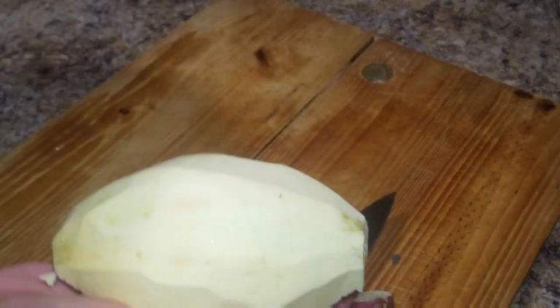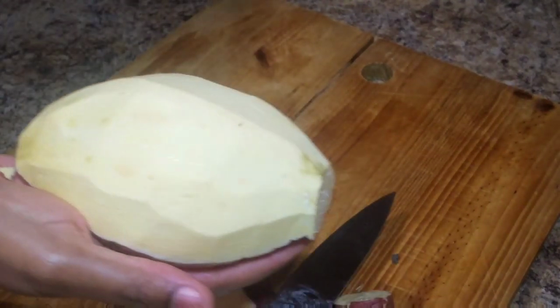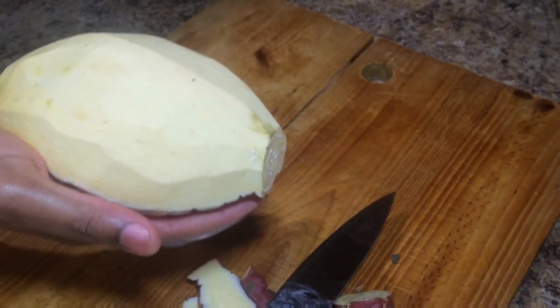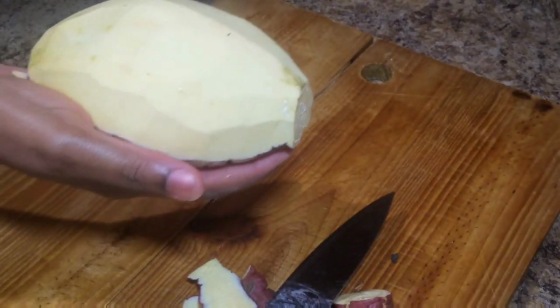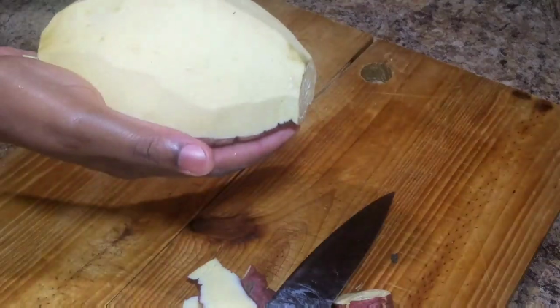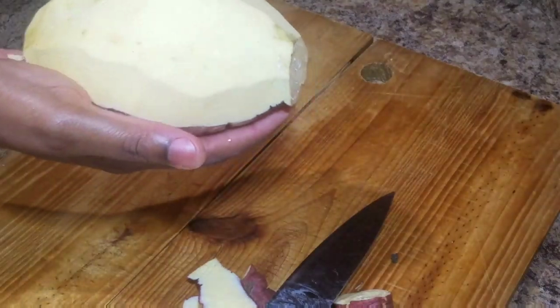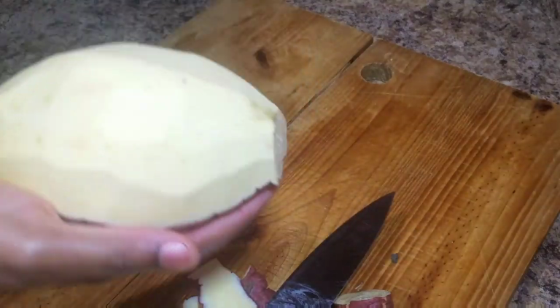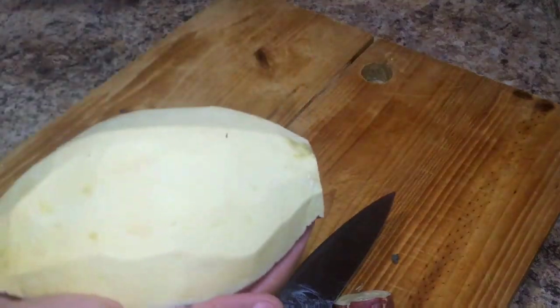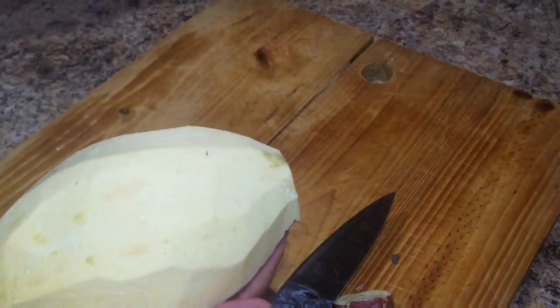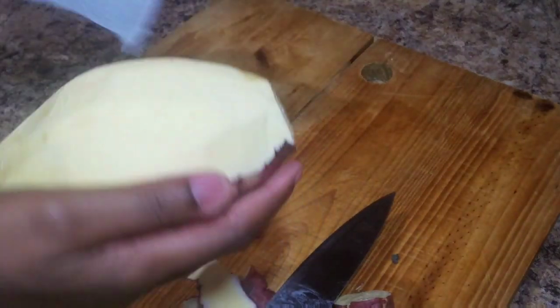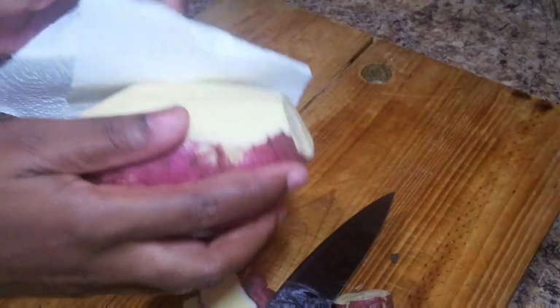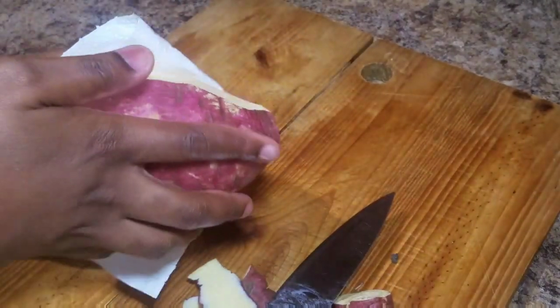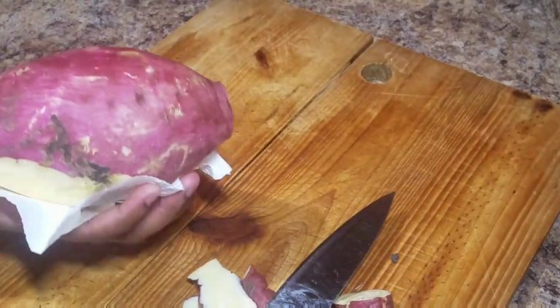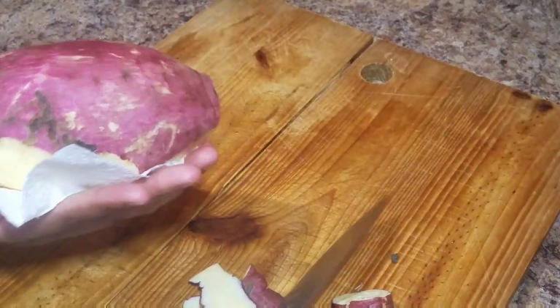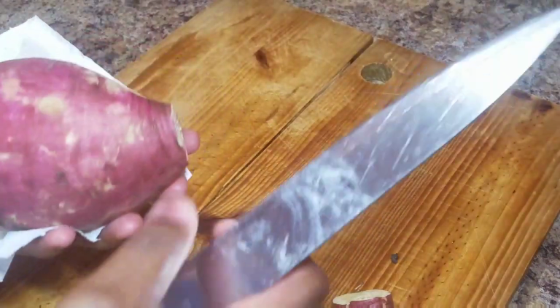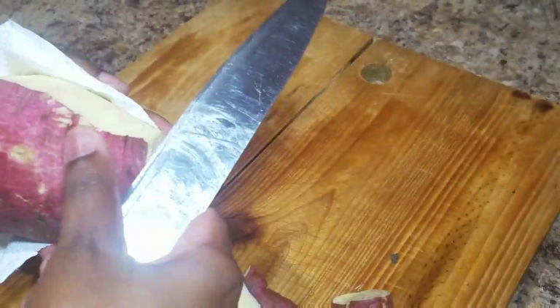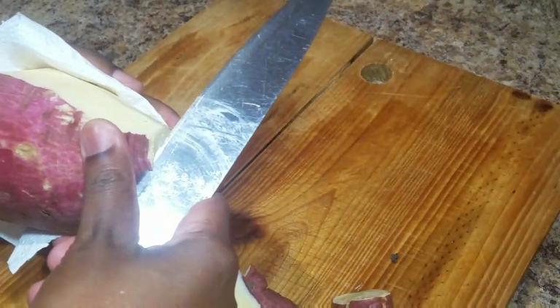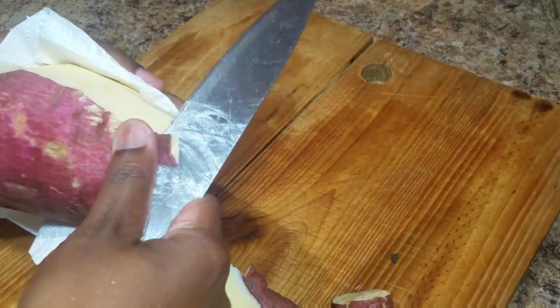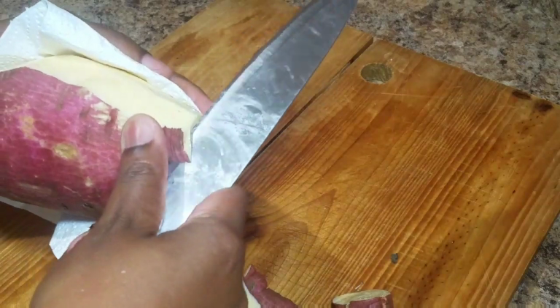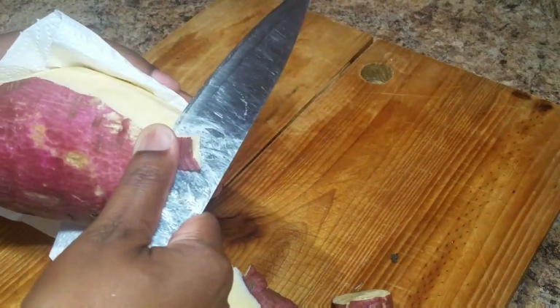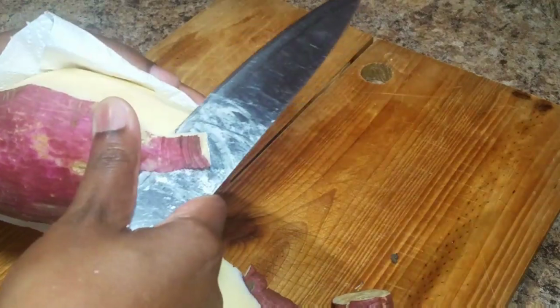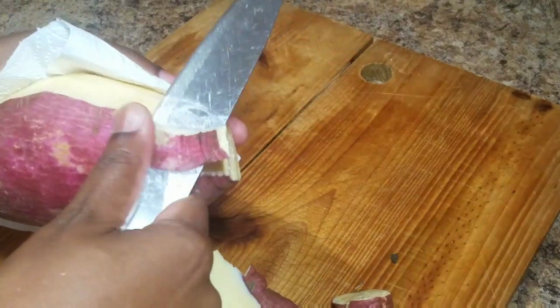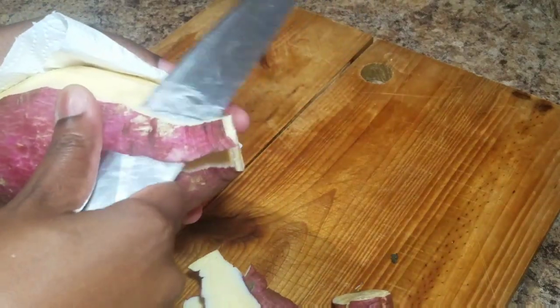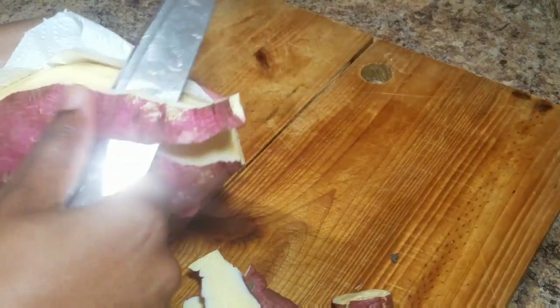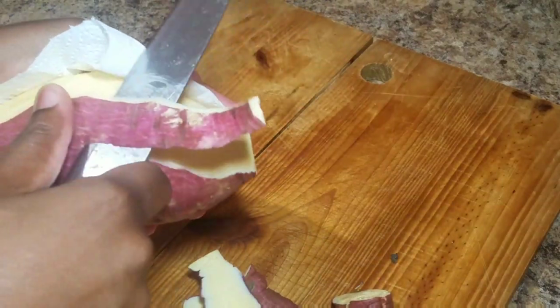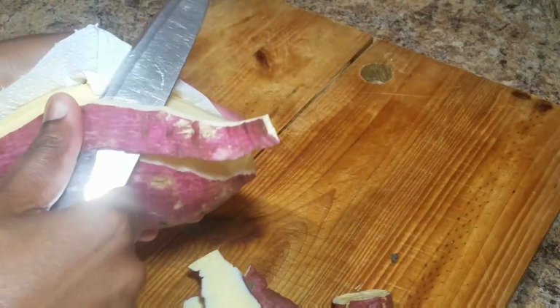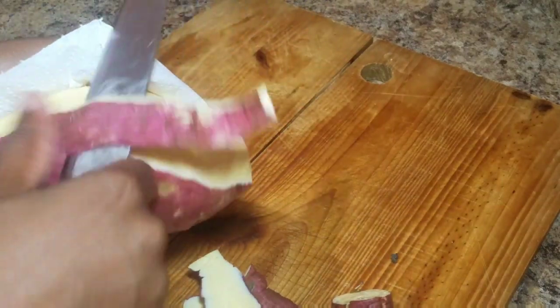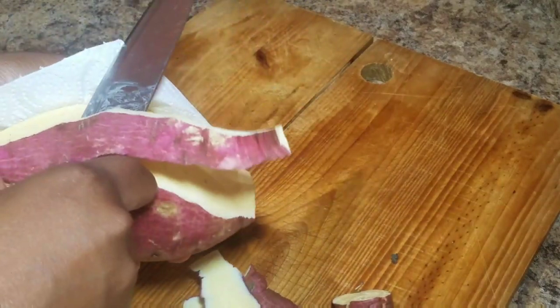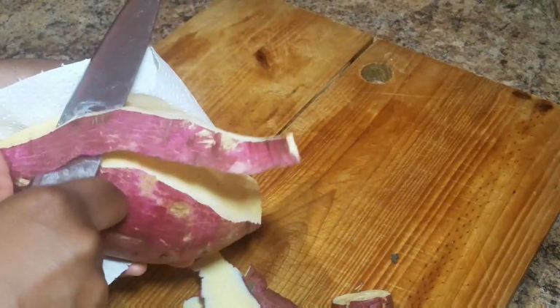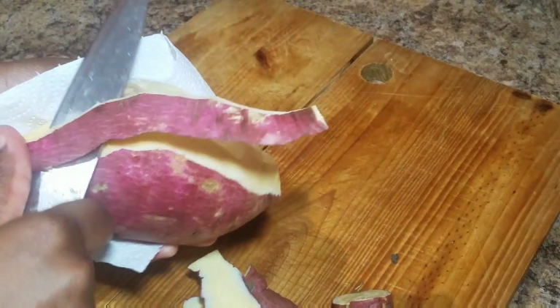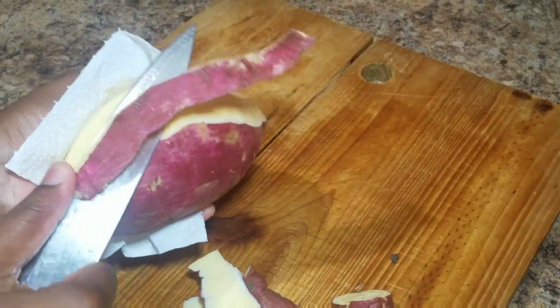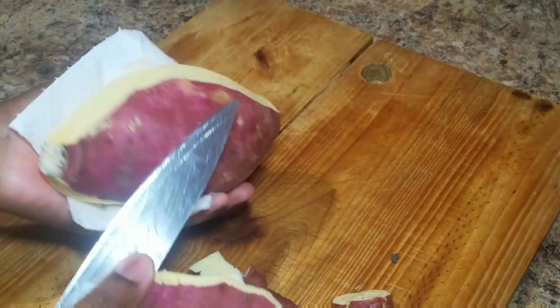Sometimes you might see a little dark spot on your sweet potato. All you need to do is just use the knife to remove it — simple and easy, no need to fuss.